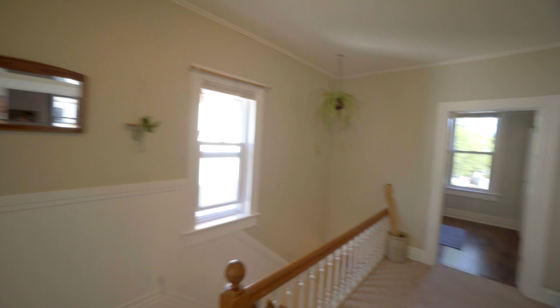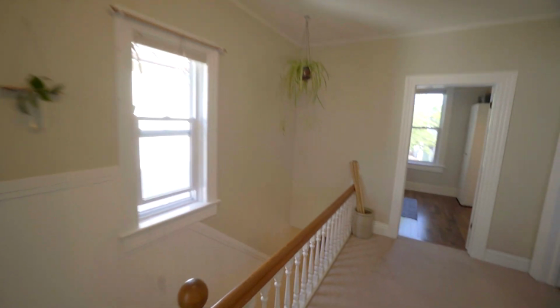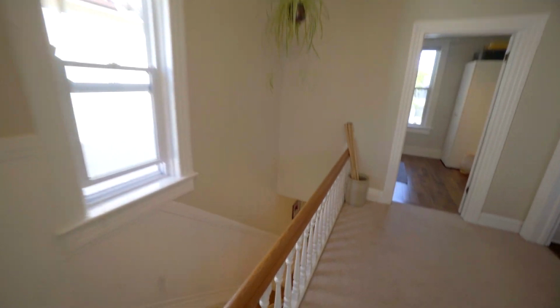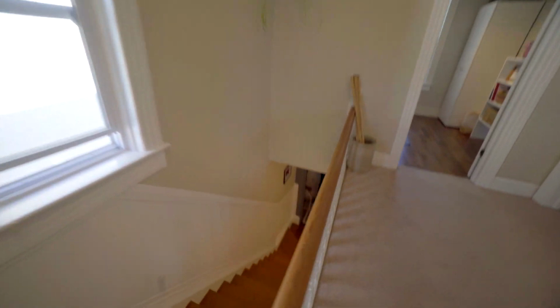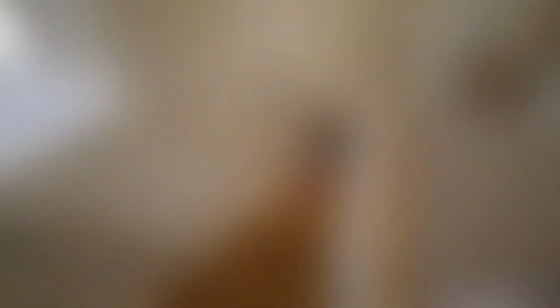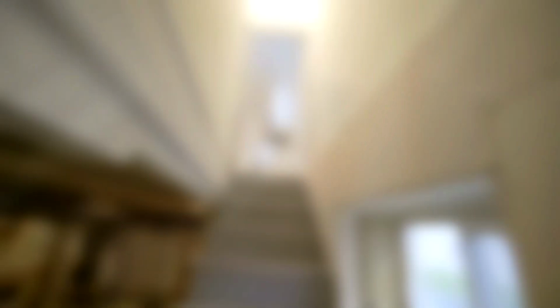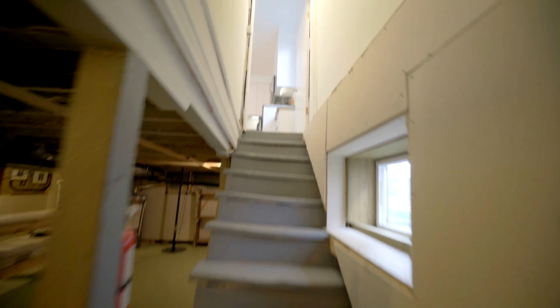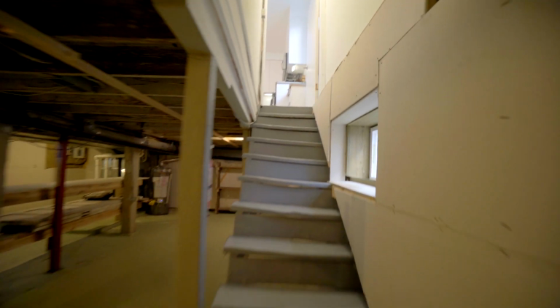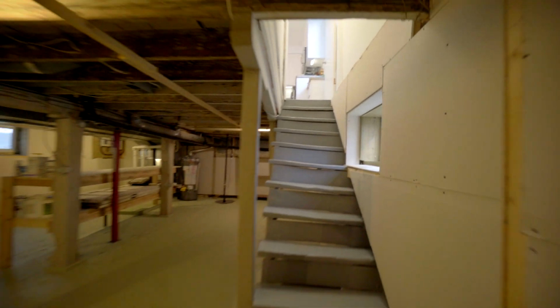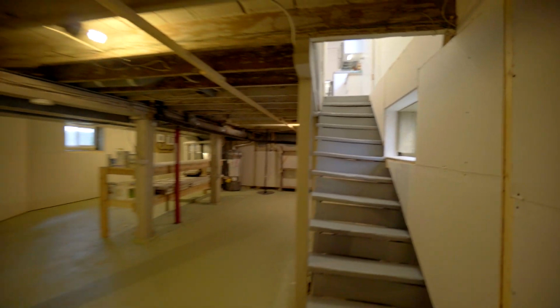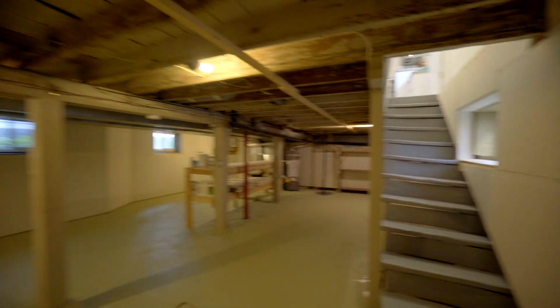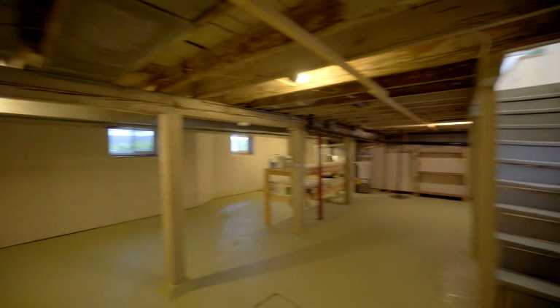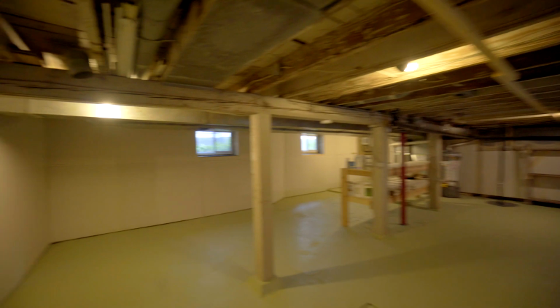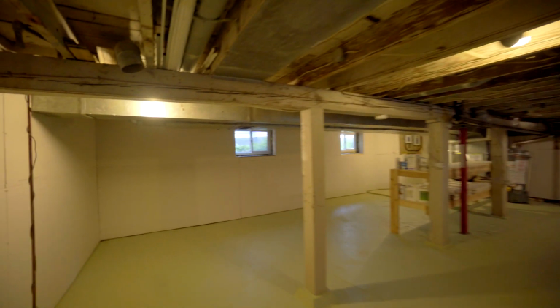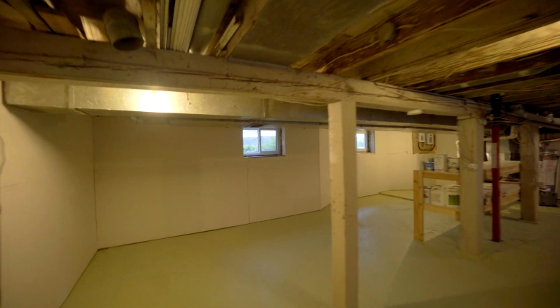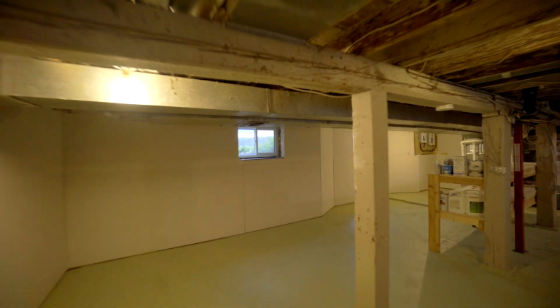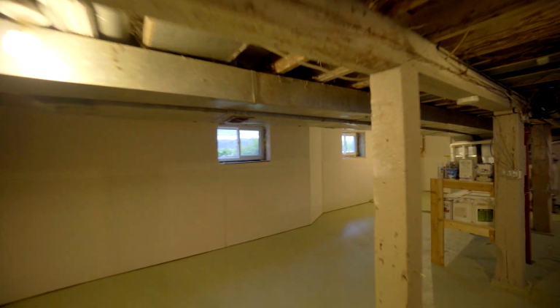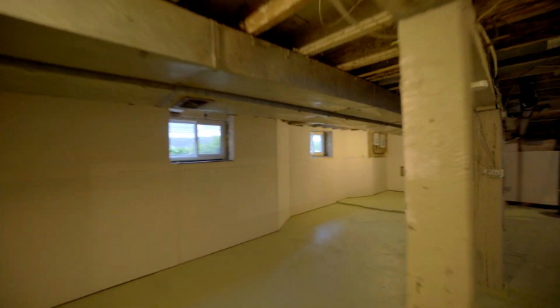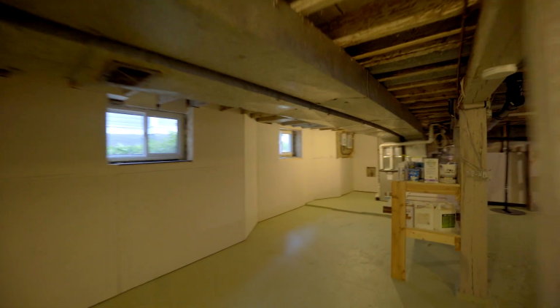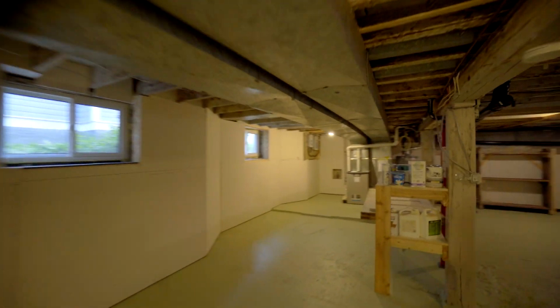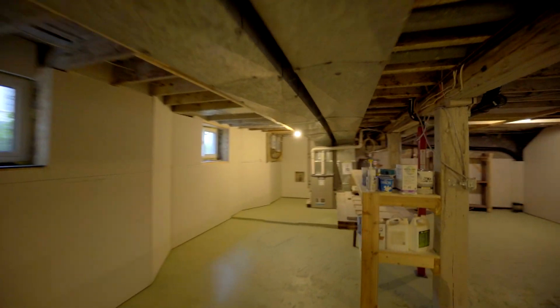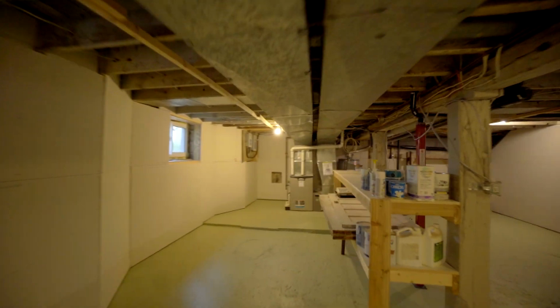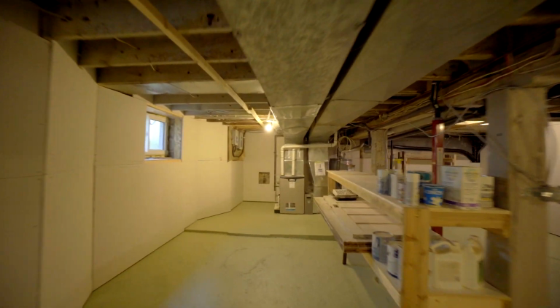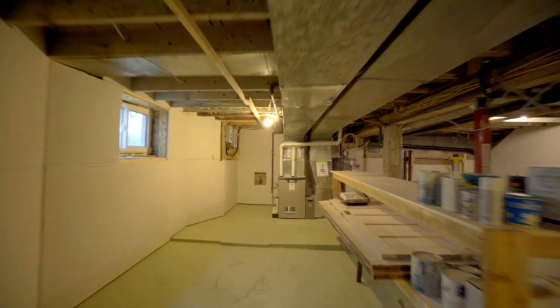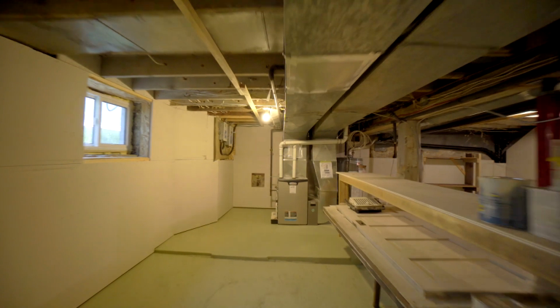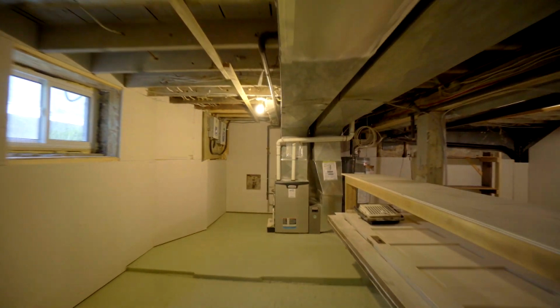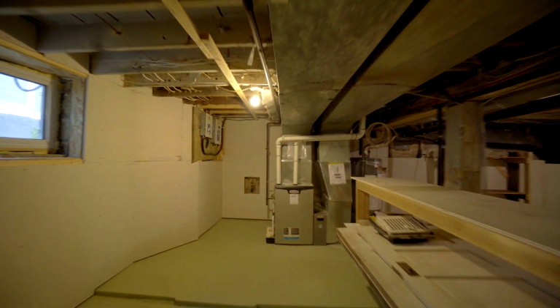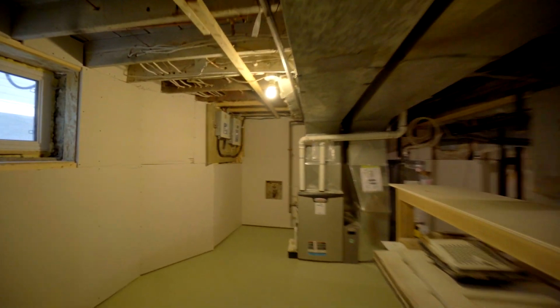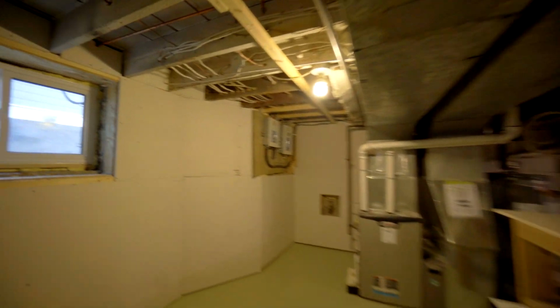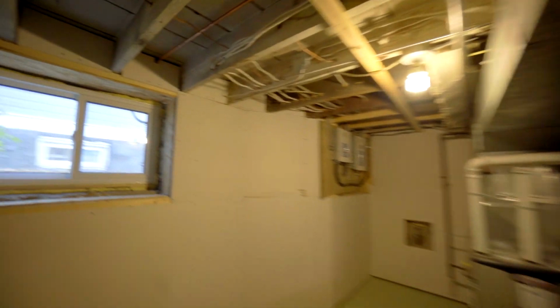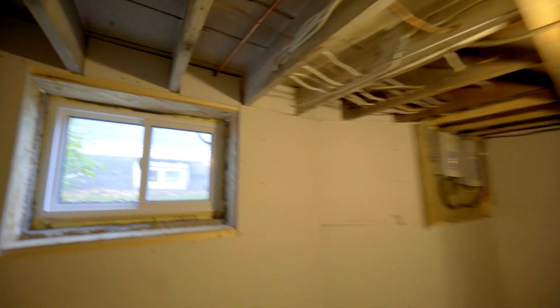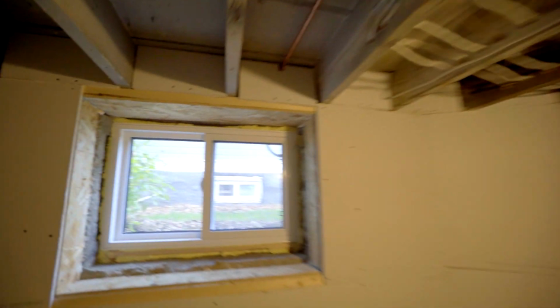The upgrades continue in this high and dry basement. The walls are spray-foamed and dry-walled, a sump pump was added, and it has a high-efficient gas-forced-air furnace. Take note of the ceiling height and those brand-new windows. You can finish it any way you'd like down here.